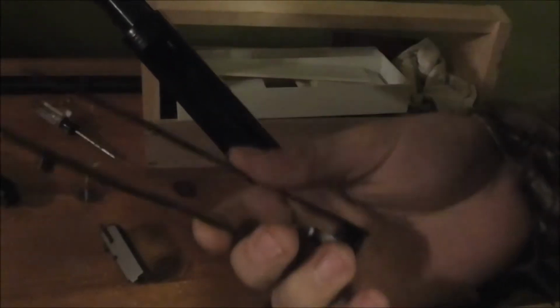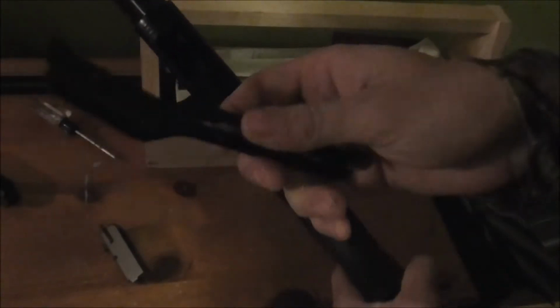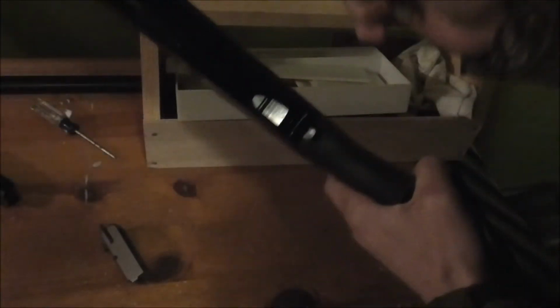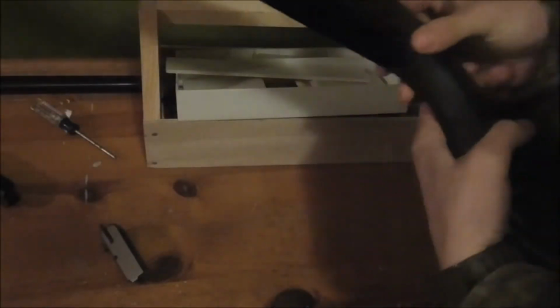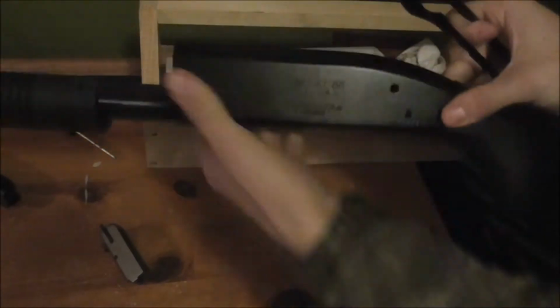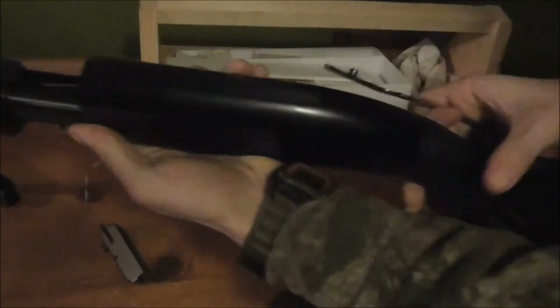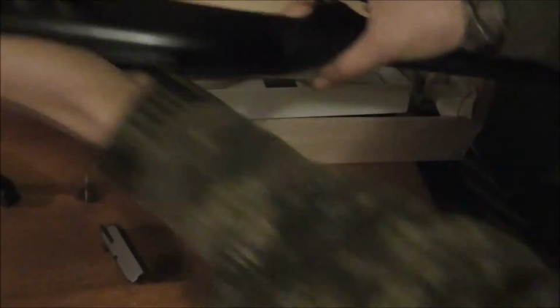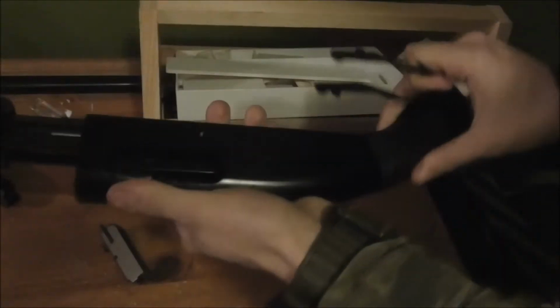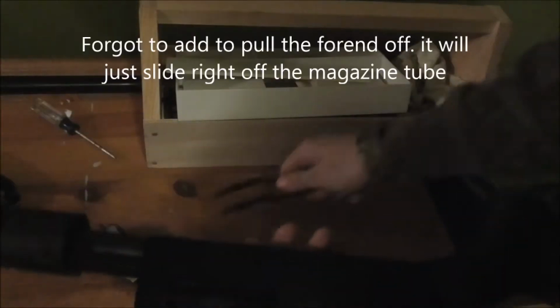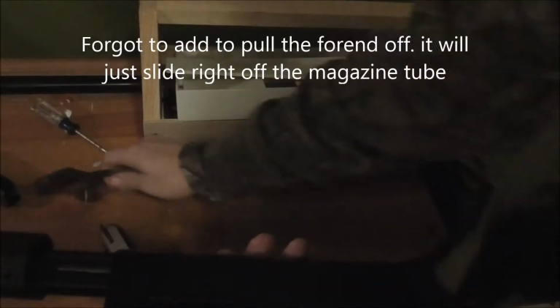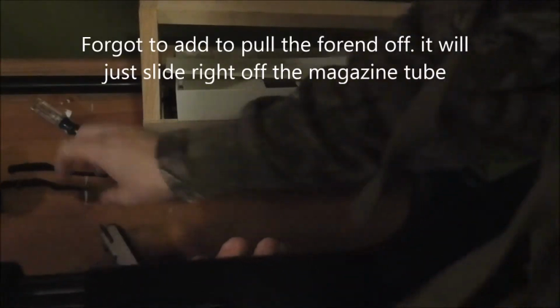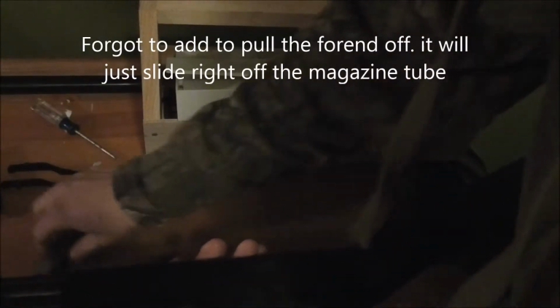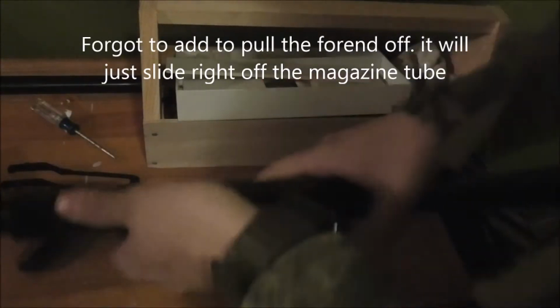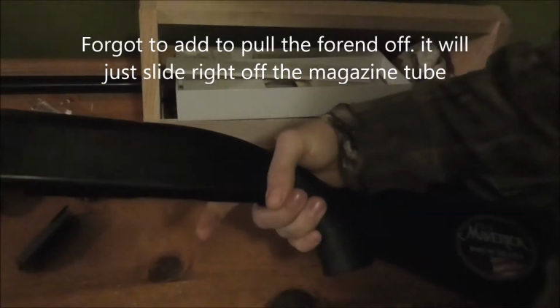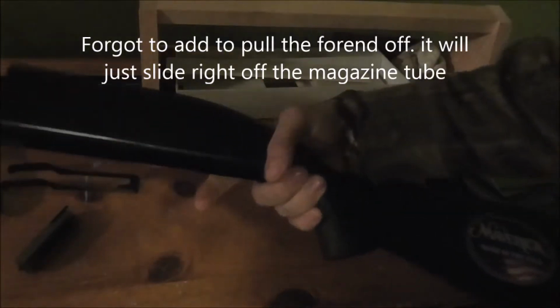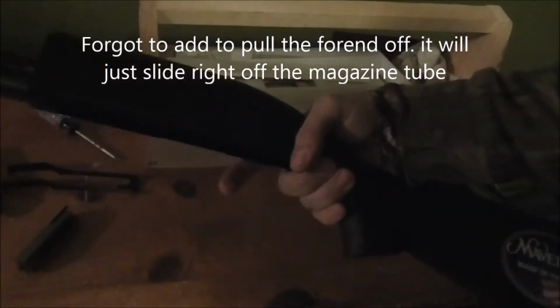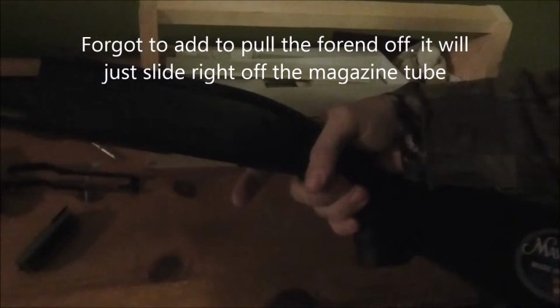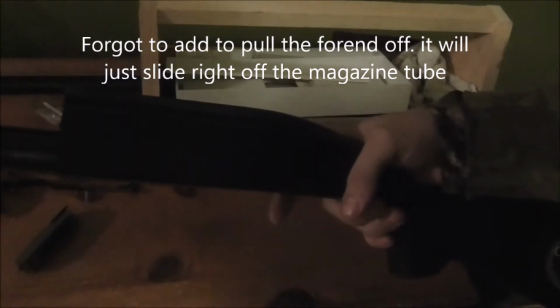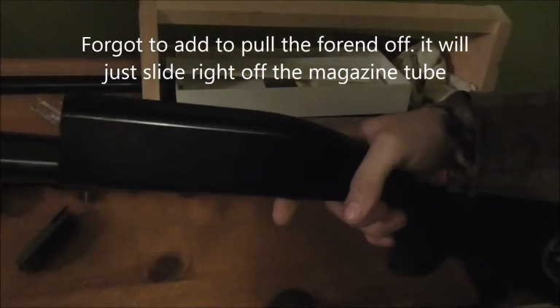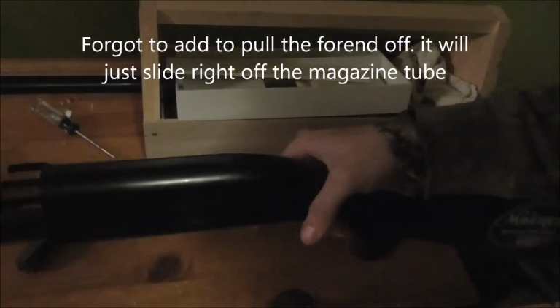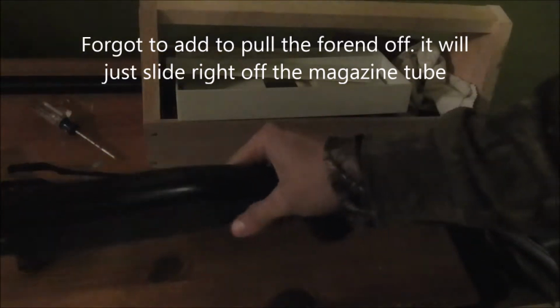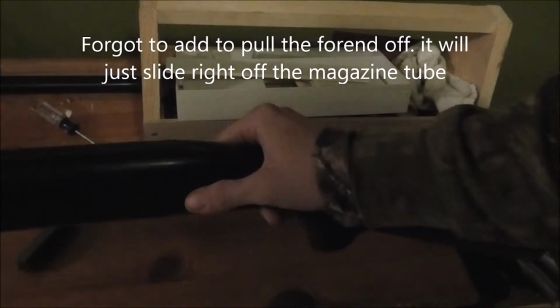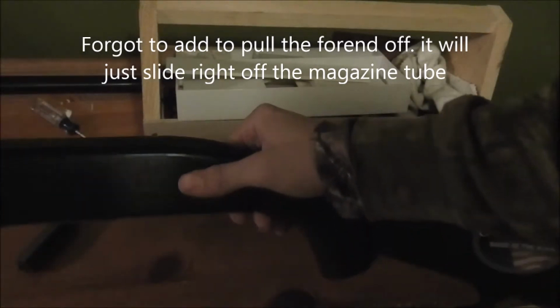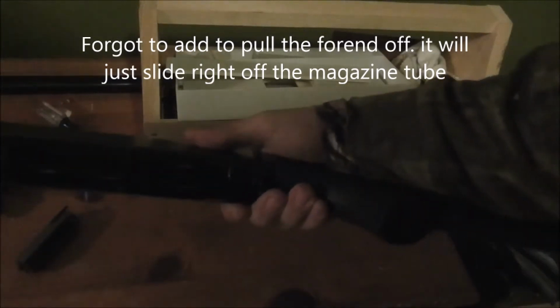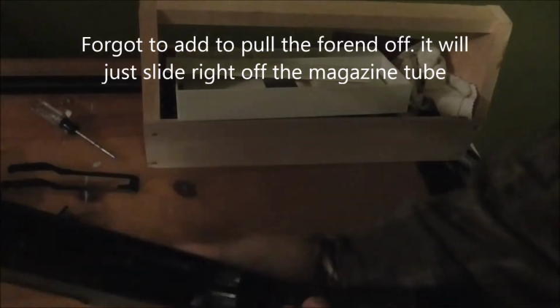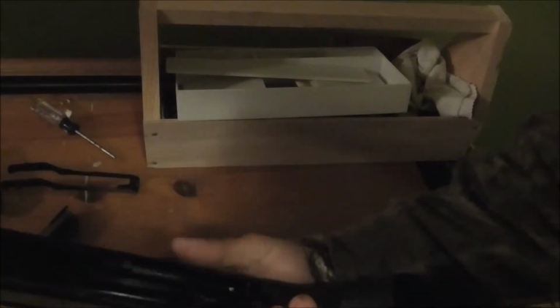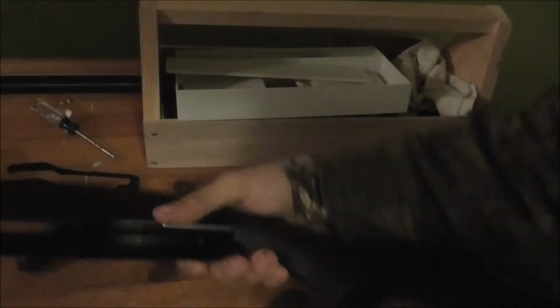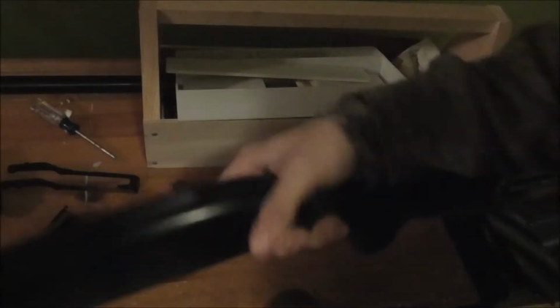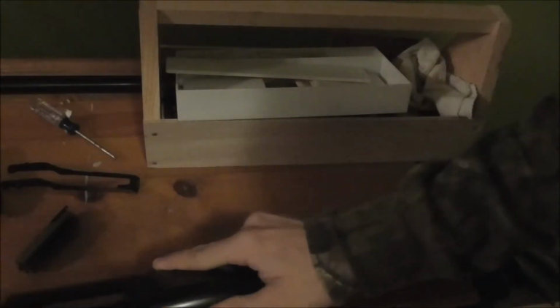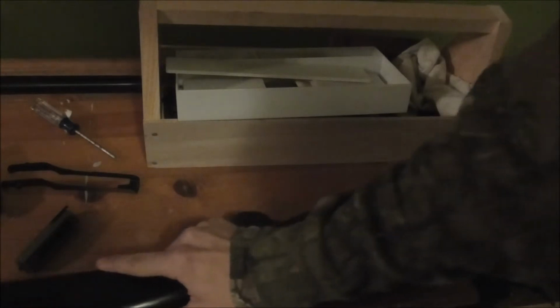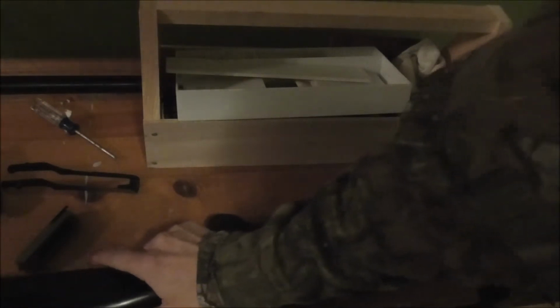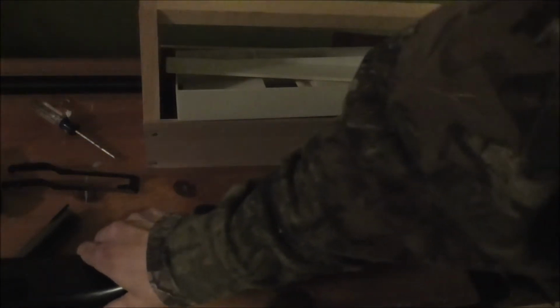That's your bolt carrier — you can see how this pops down; just squeeze it right there and it comes right out. That's a simple strip of the Mossberg Maverick 88. Let me get some better lighting and then I'll show you how to put it back together.